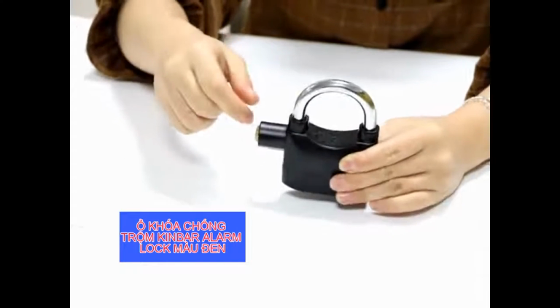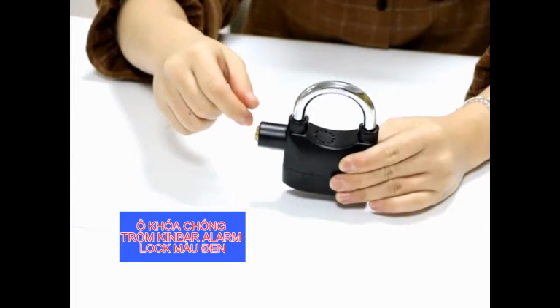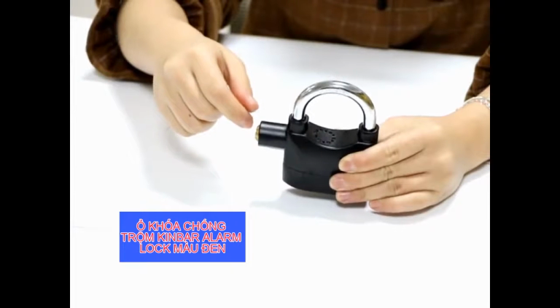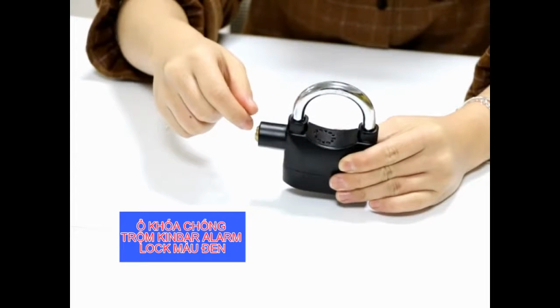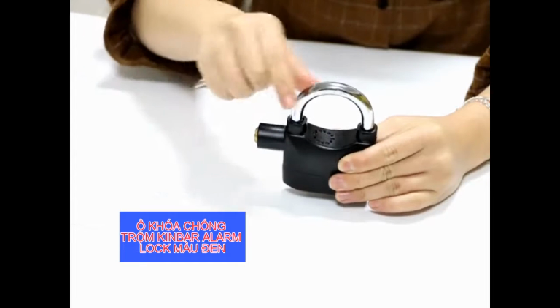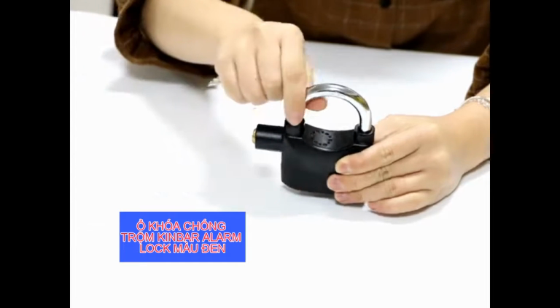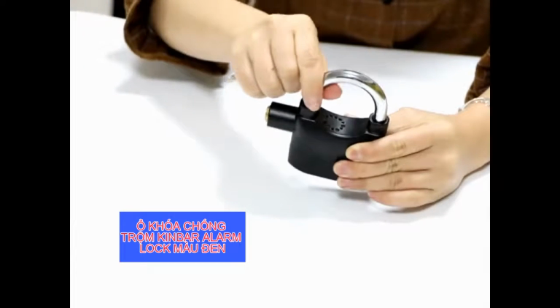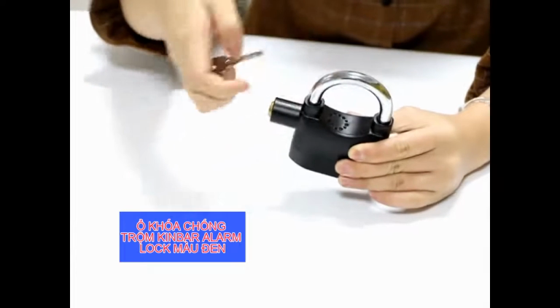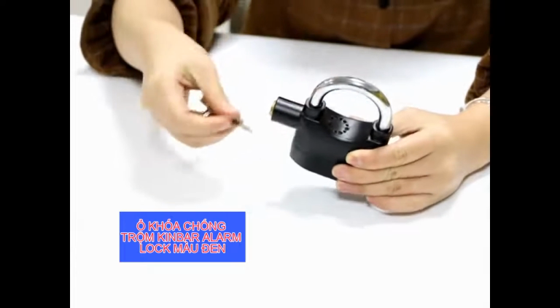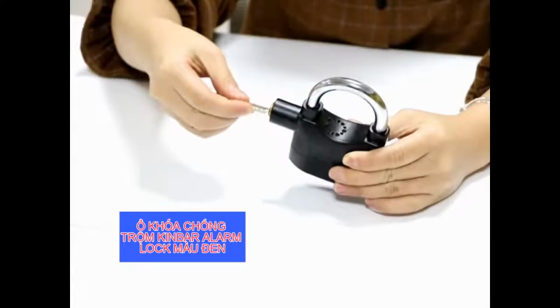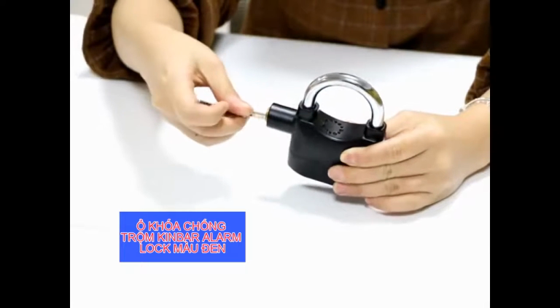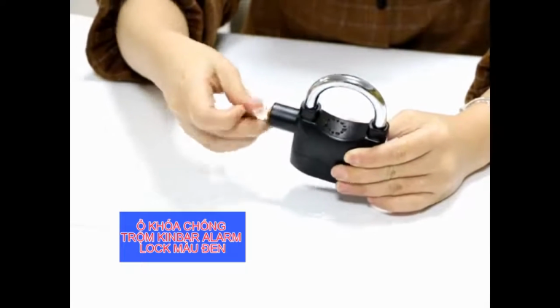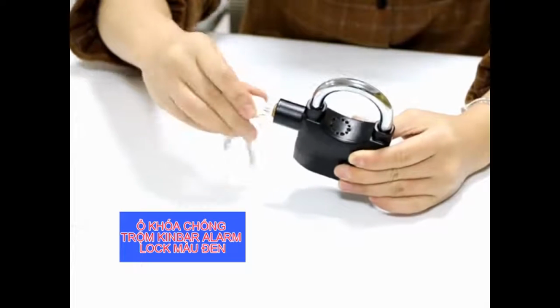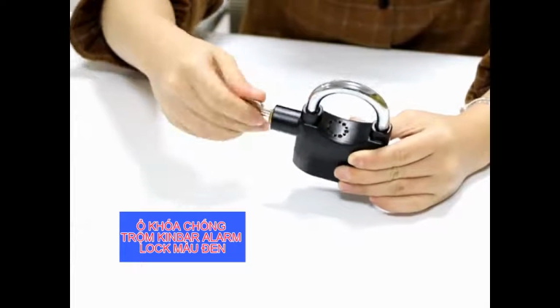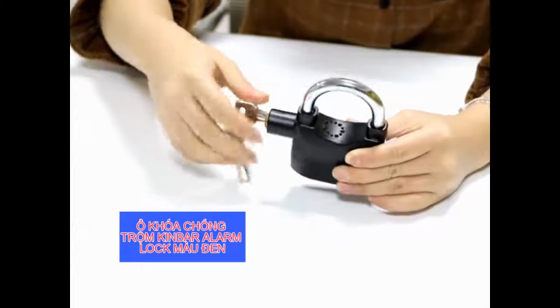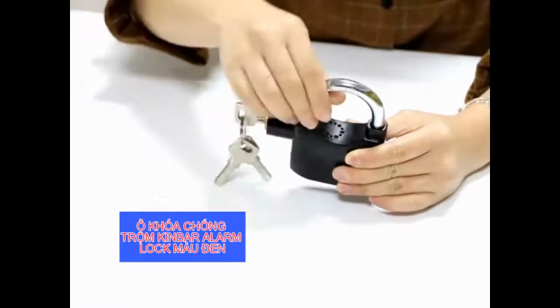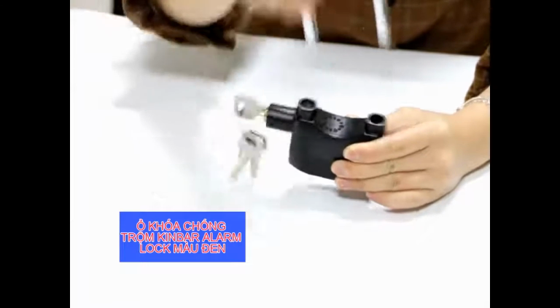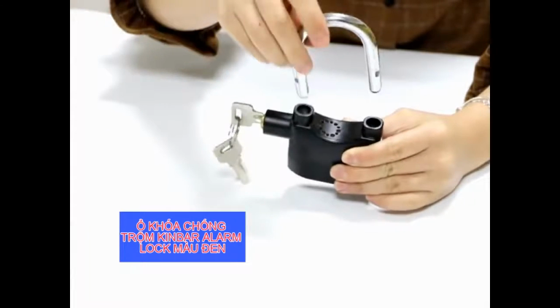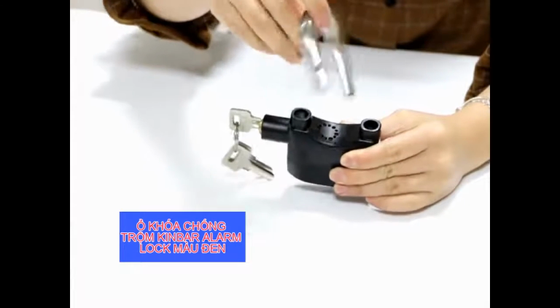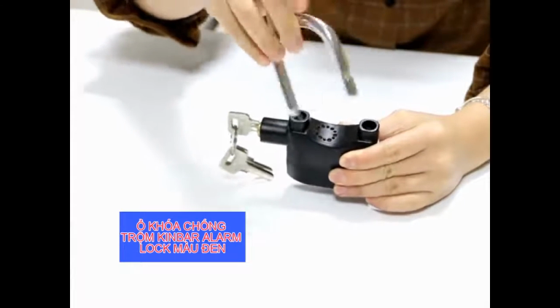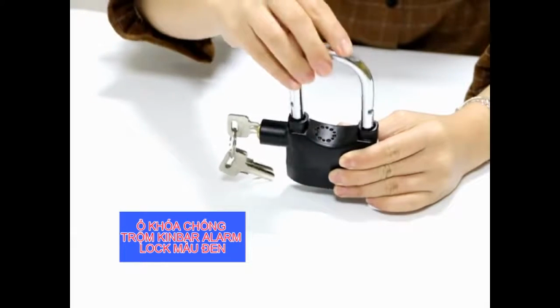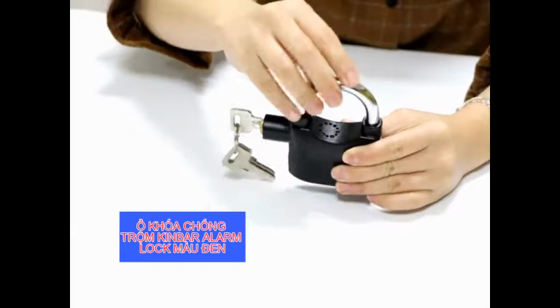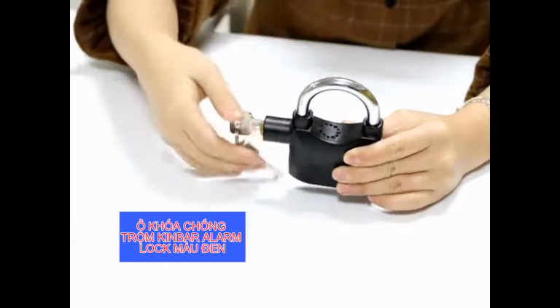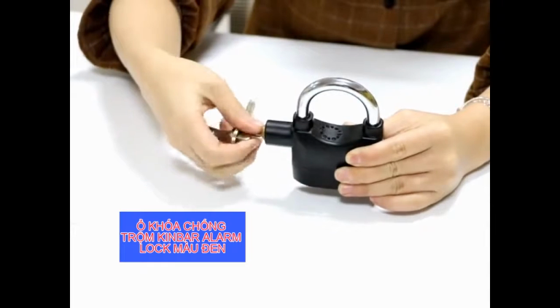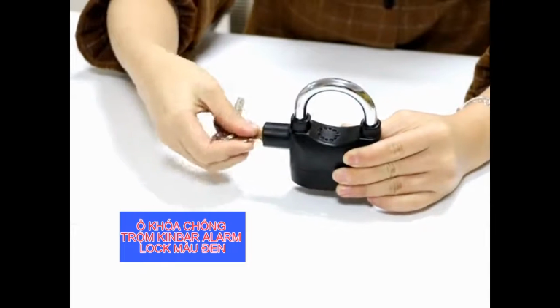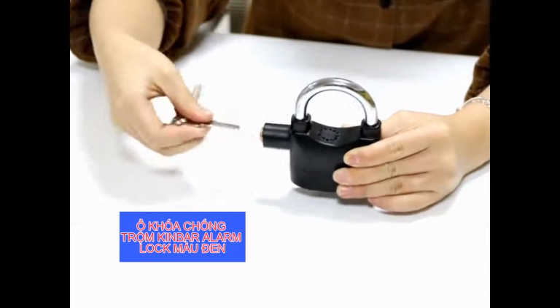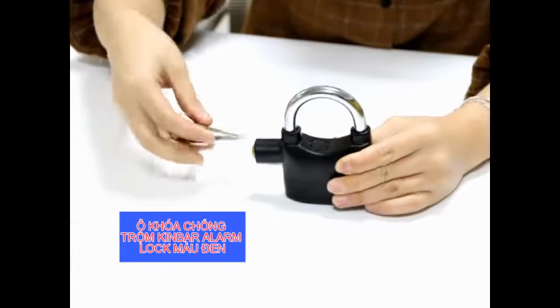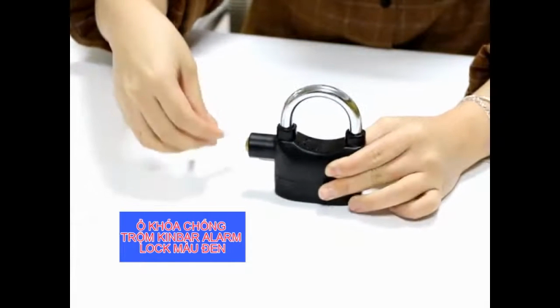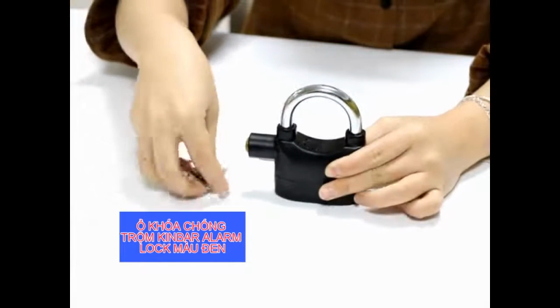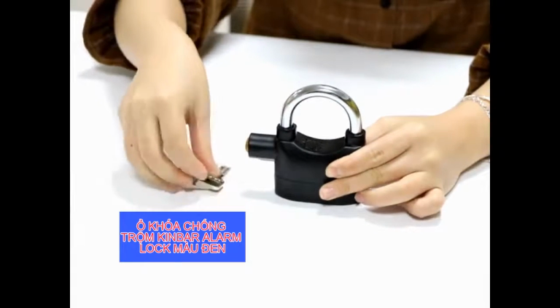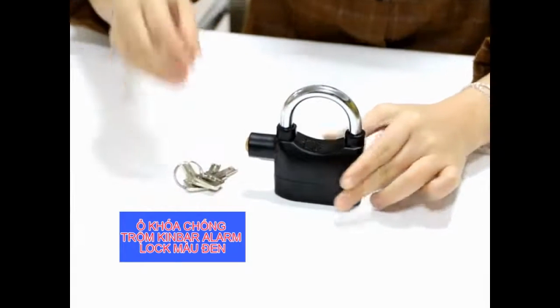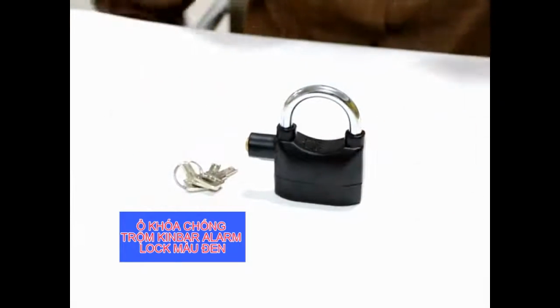Any vibration of the lock will trigger an alarm. Insert the key and remove the lock shackle — the alarm will stop. Turn the lock shackle back again and insert it into the lock. Pull out the key. The alarm system is now released.